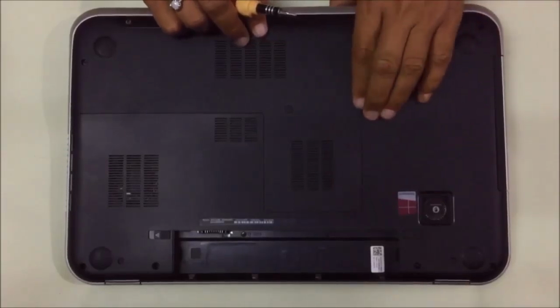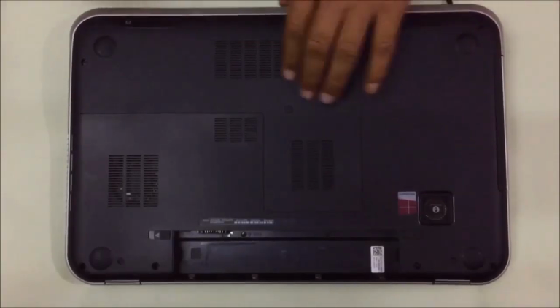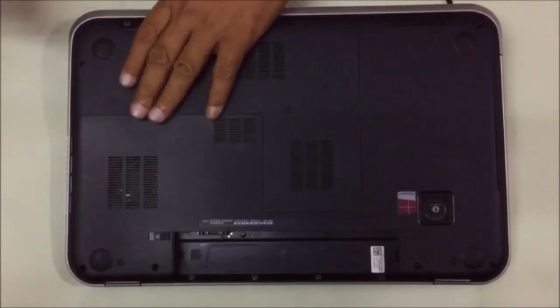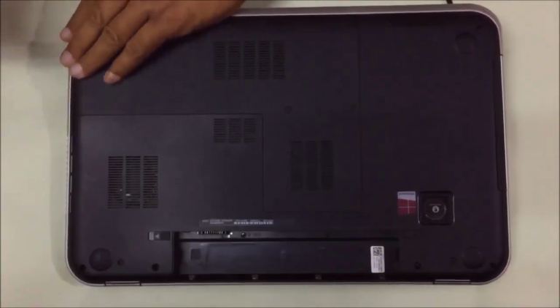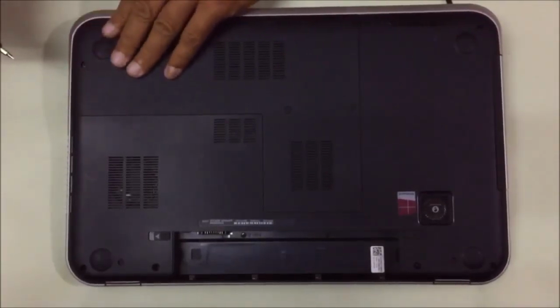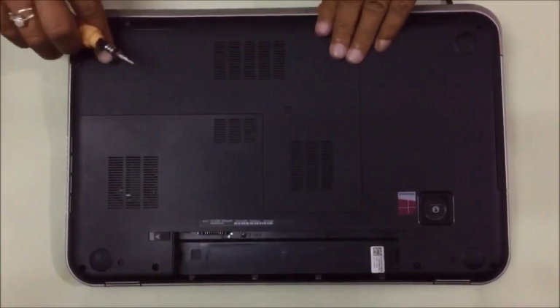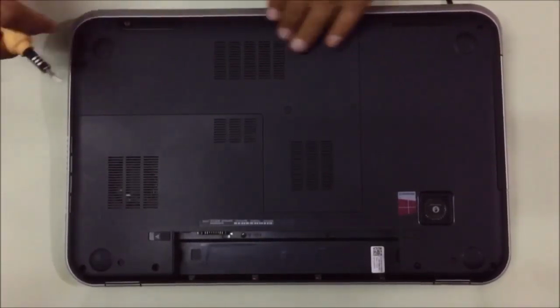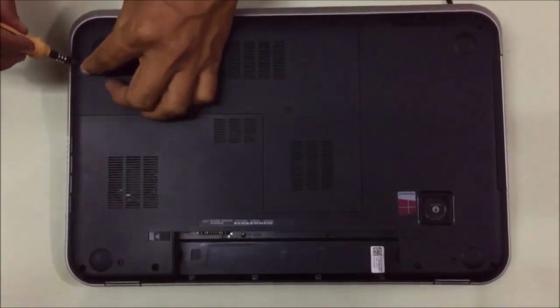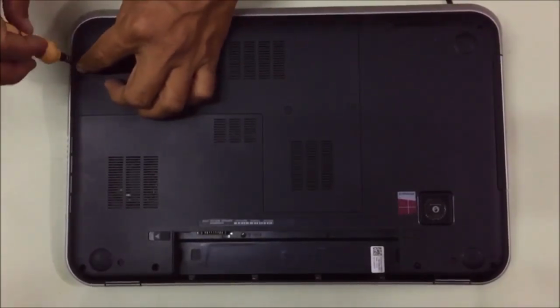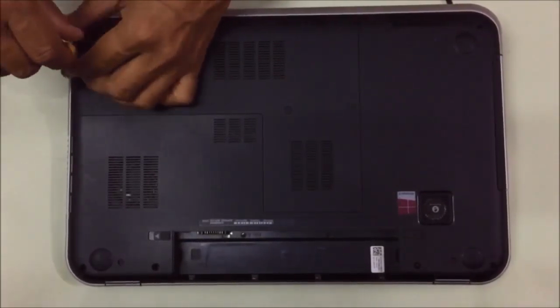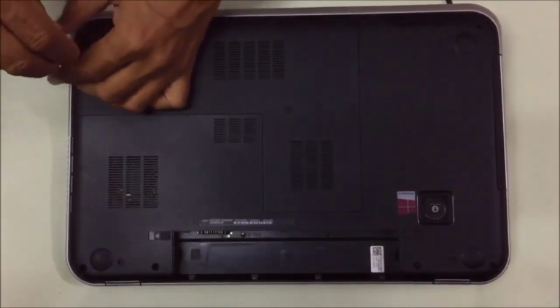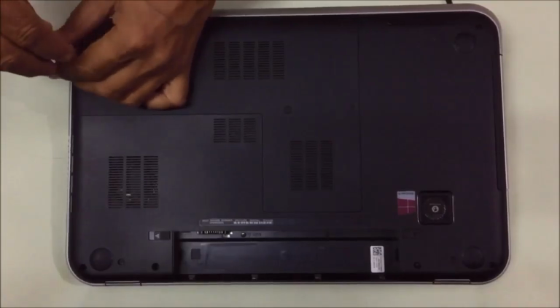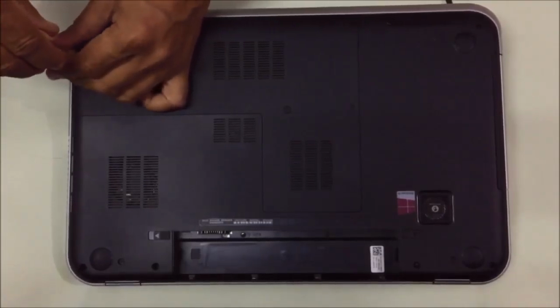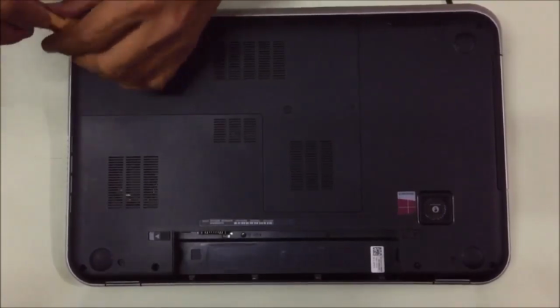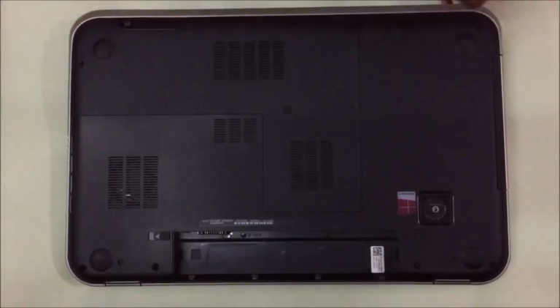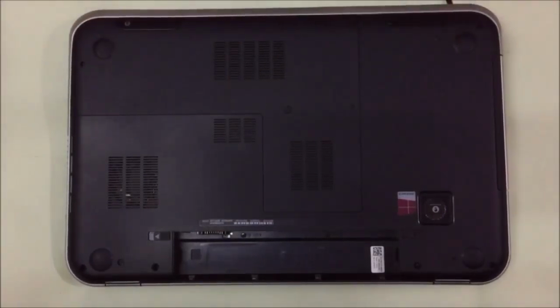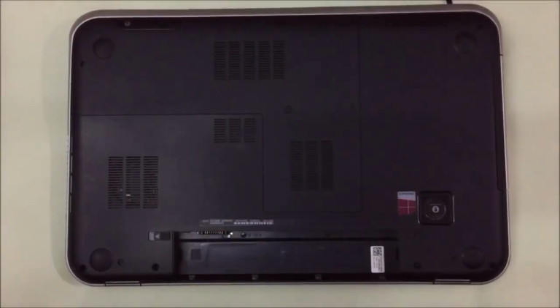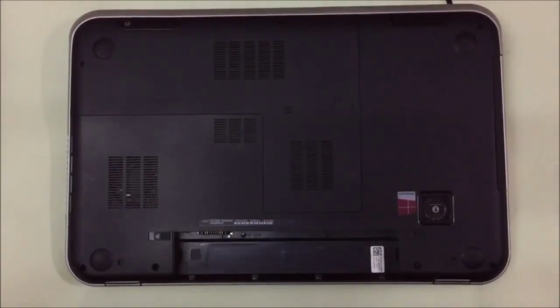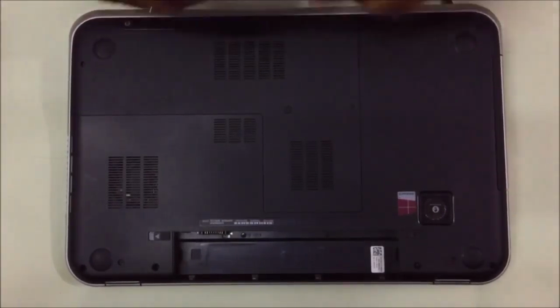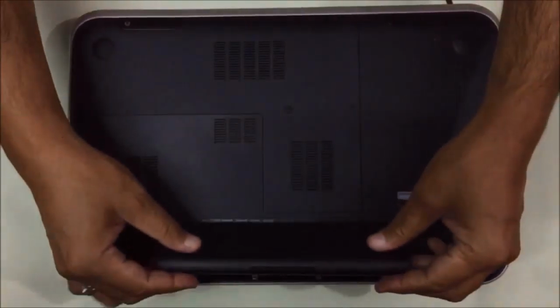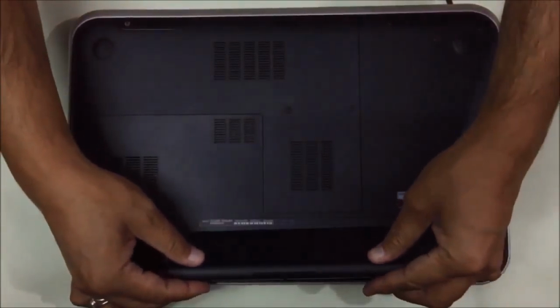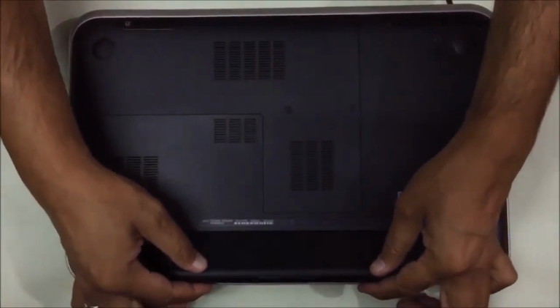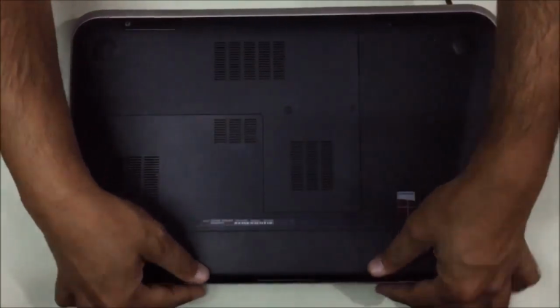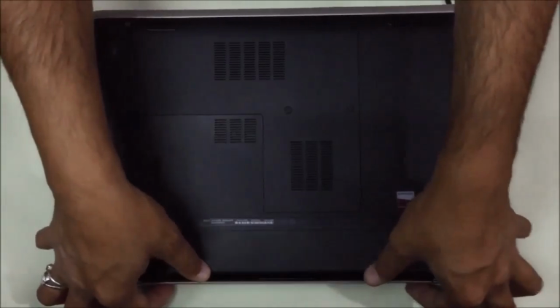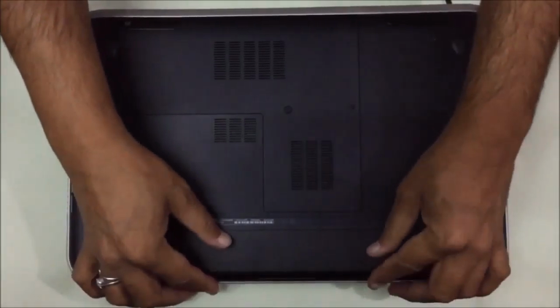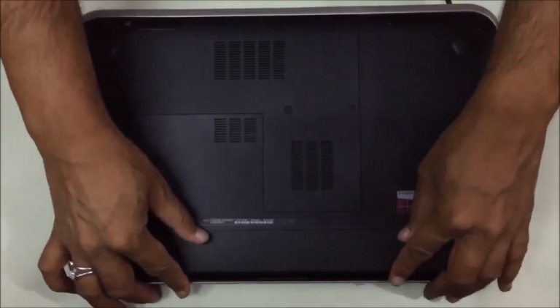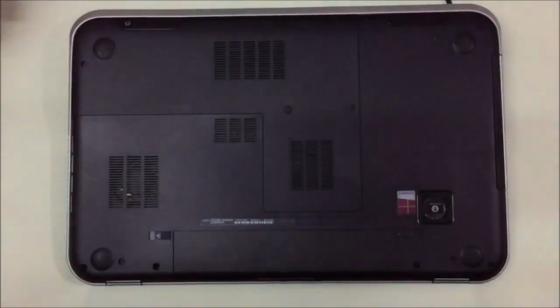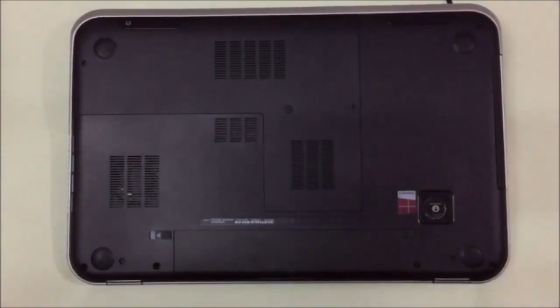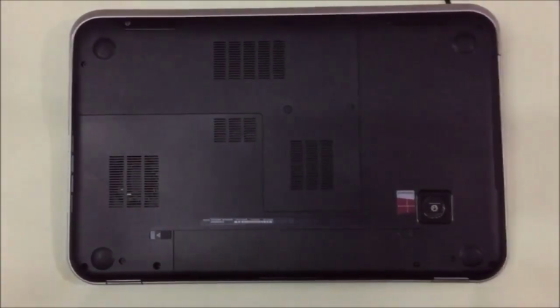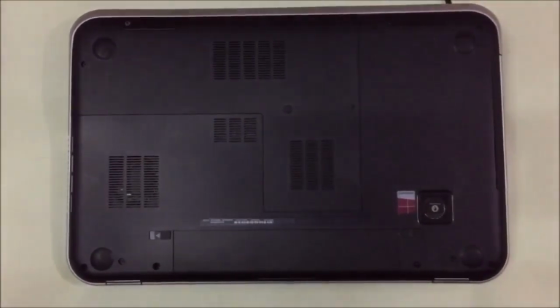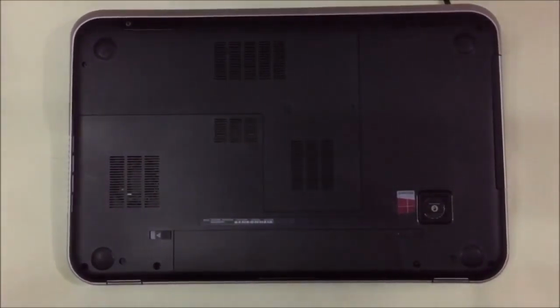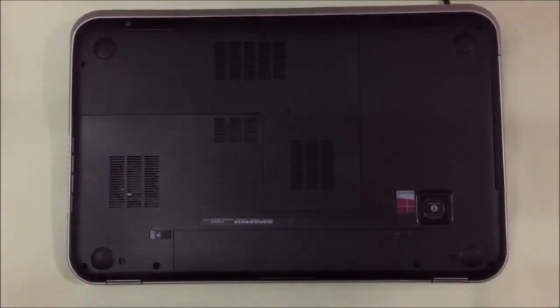Now your SSD is installed. Put the battery back in and it's done. Thank you for watching.